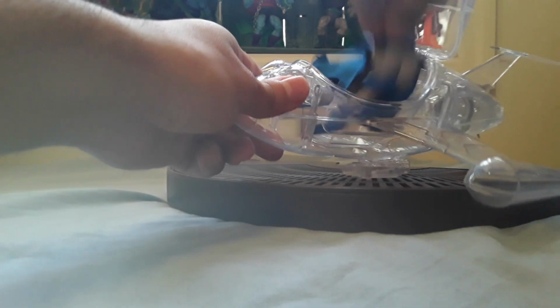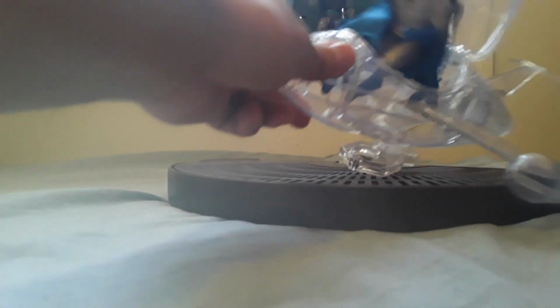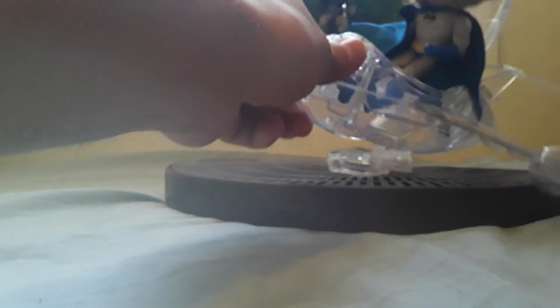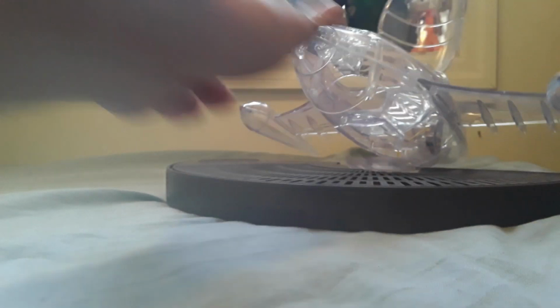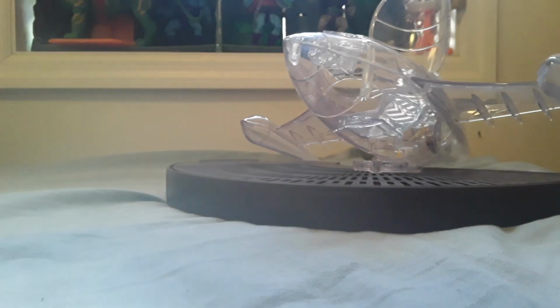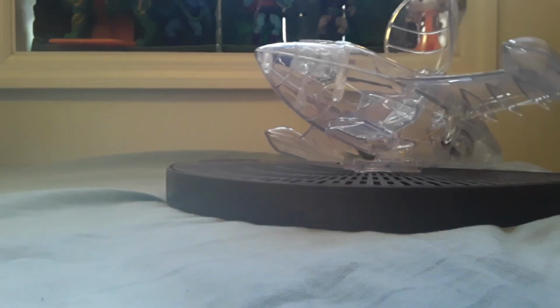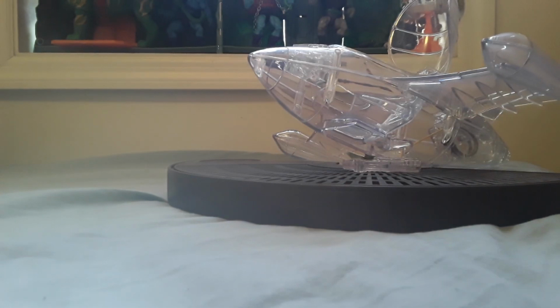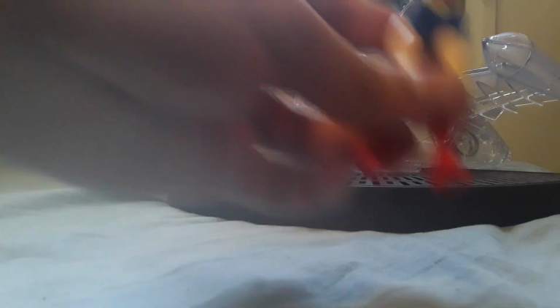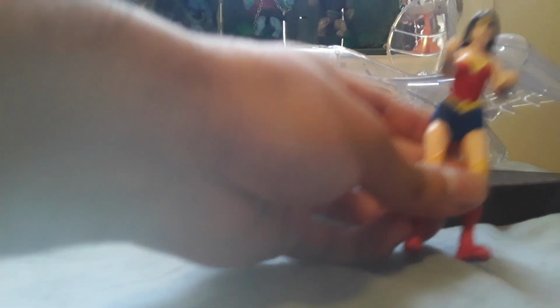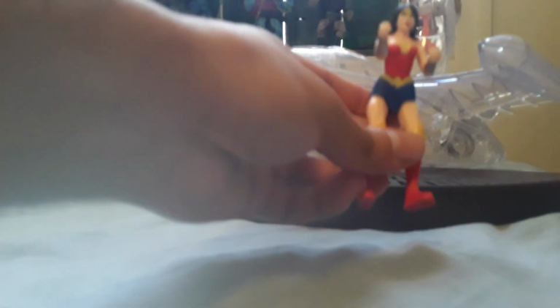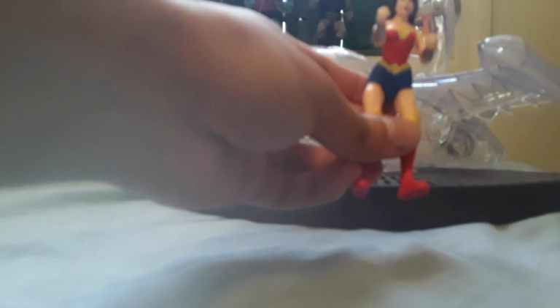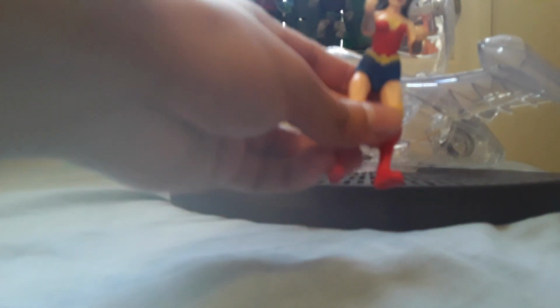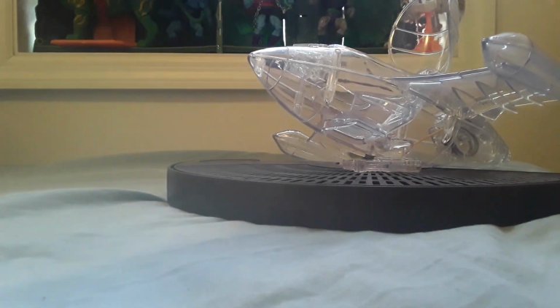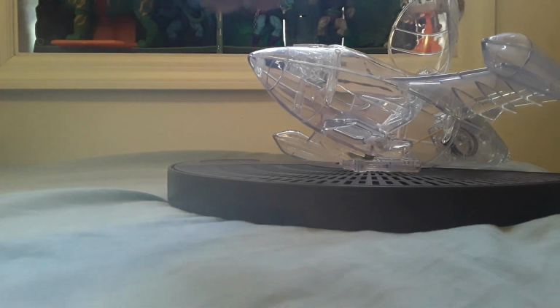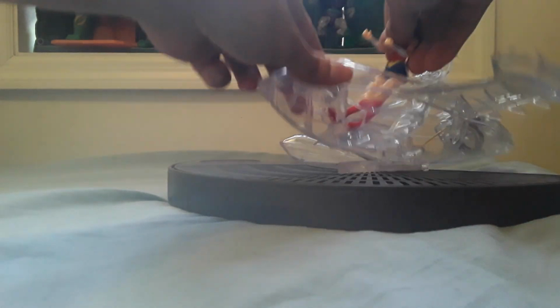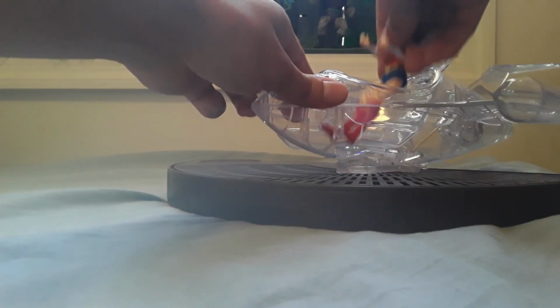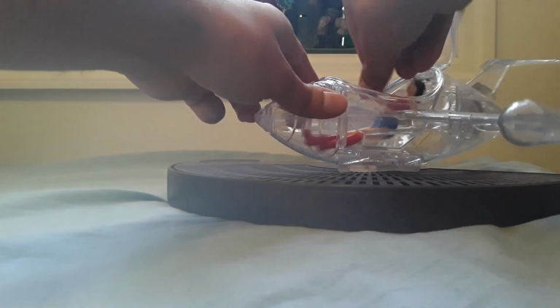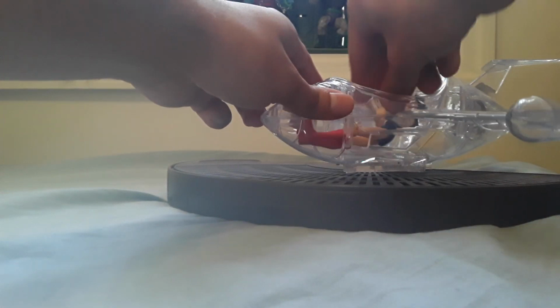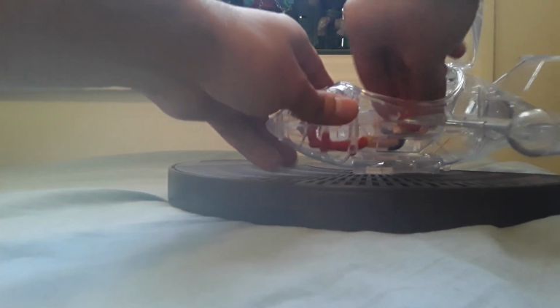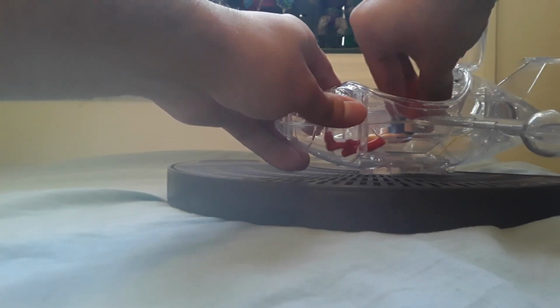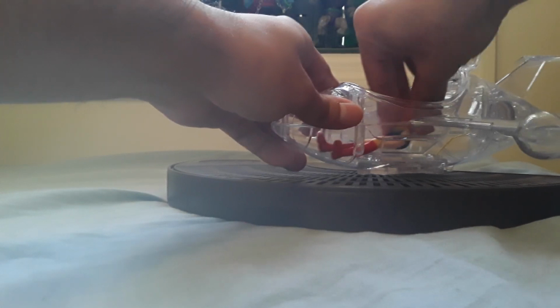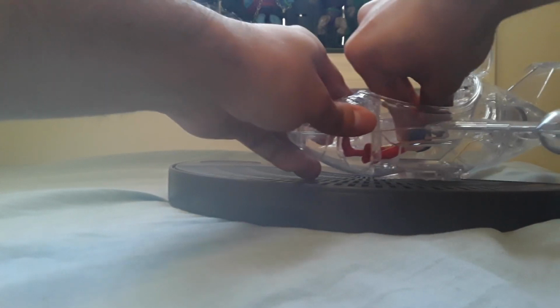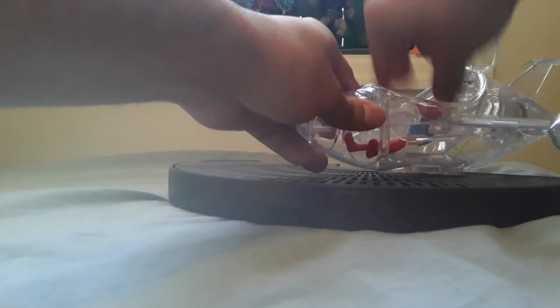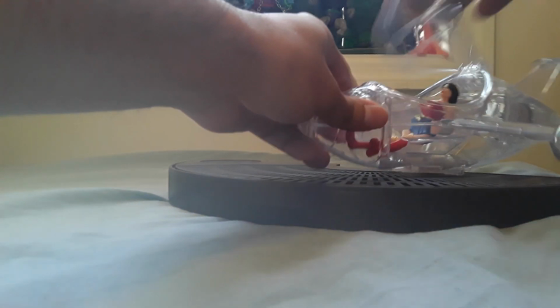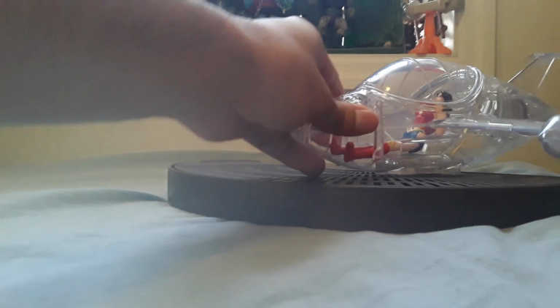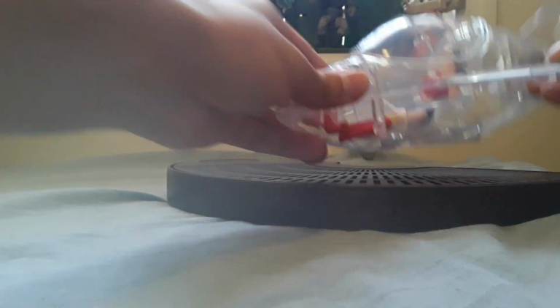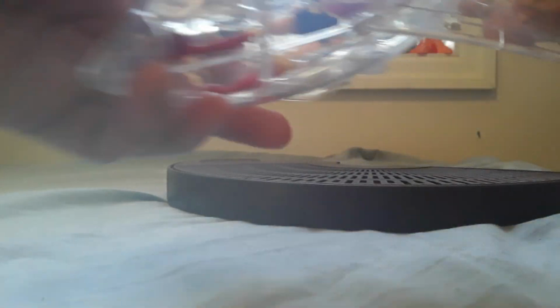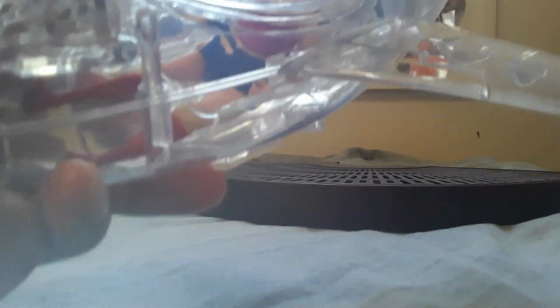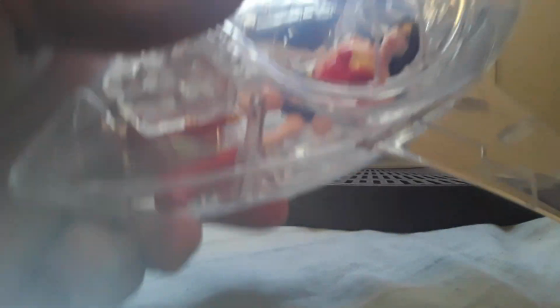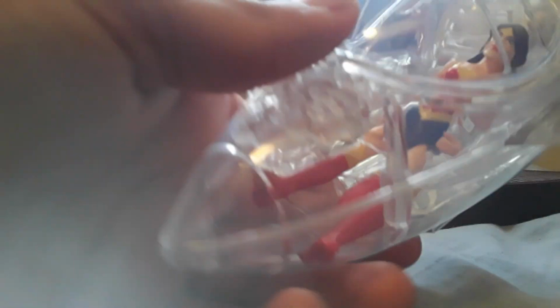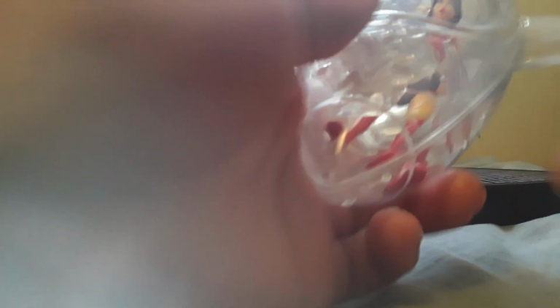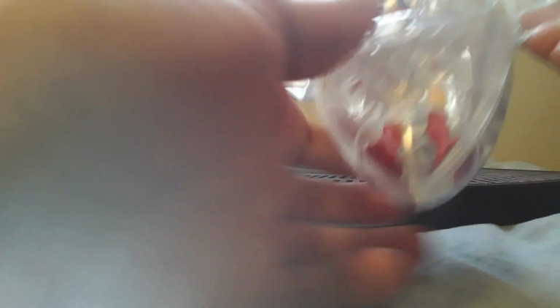As a comparison, let's put in a four-inch Wonder Woman from the DC Spin Master line to see how that scales. It looks all right, not bad.